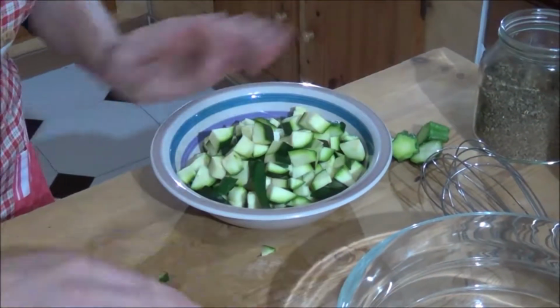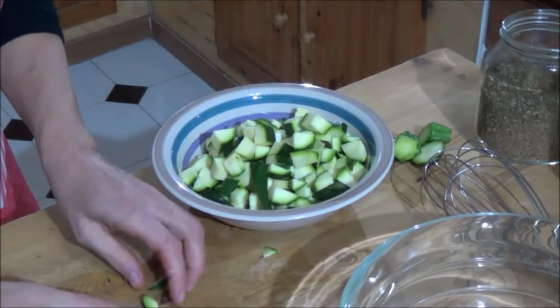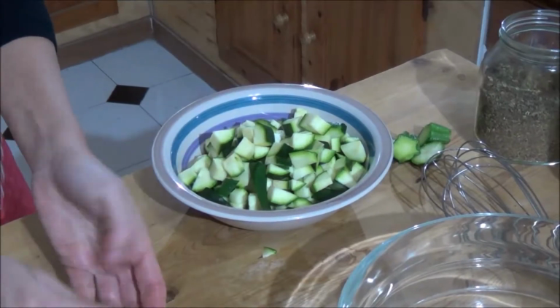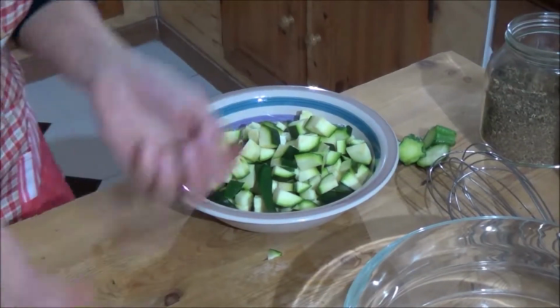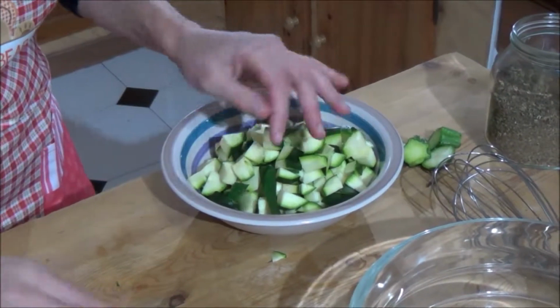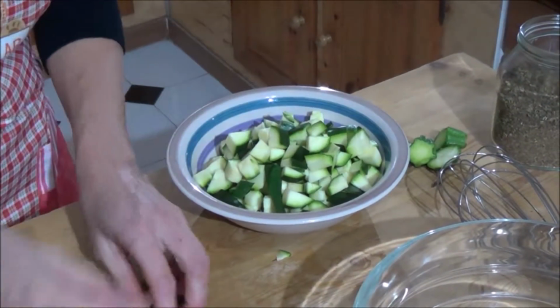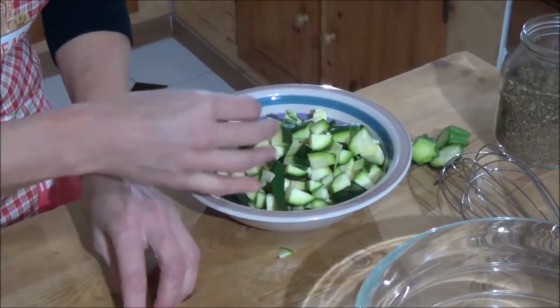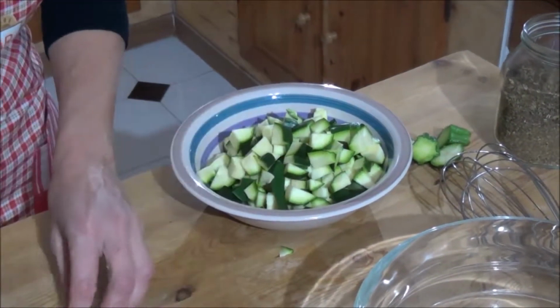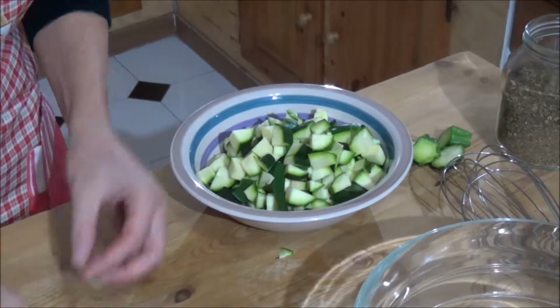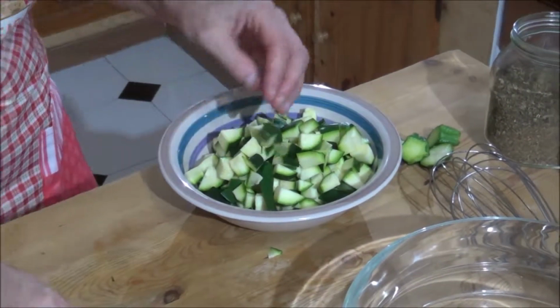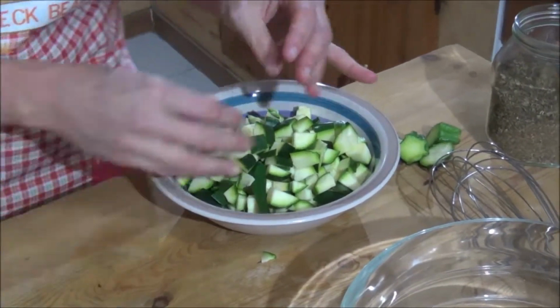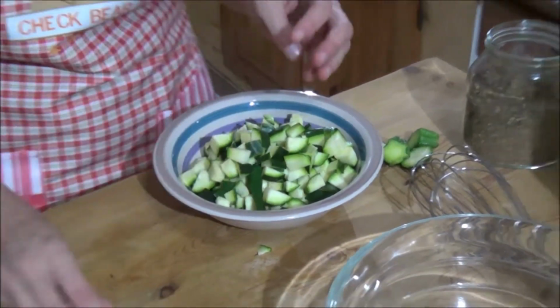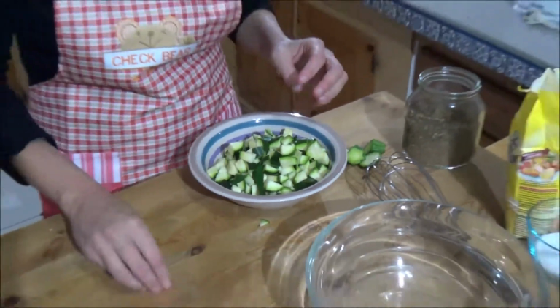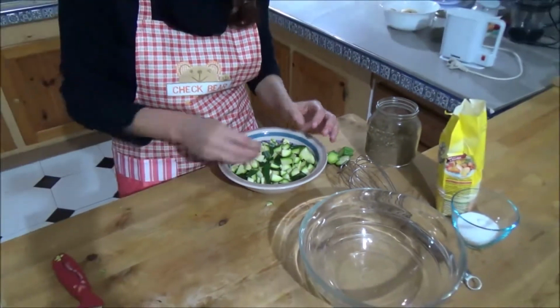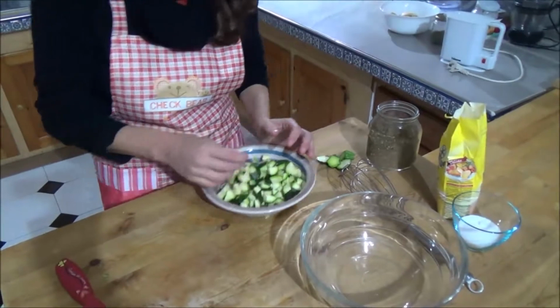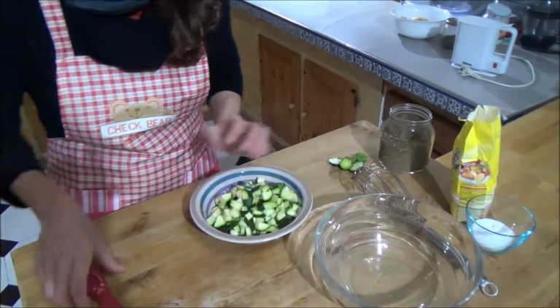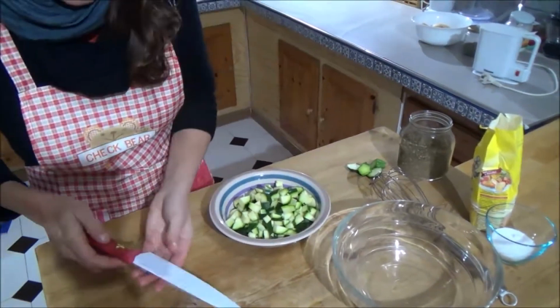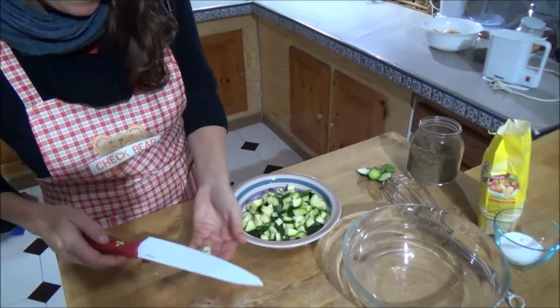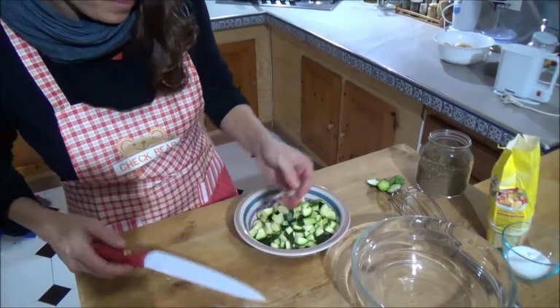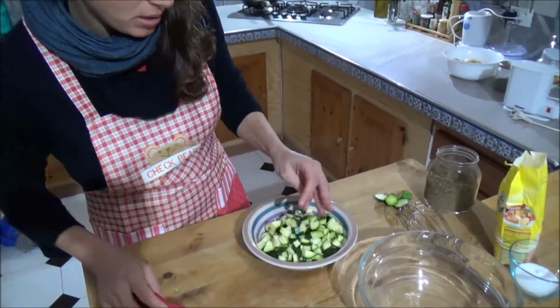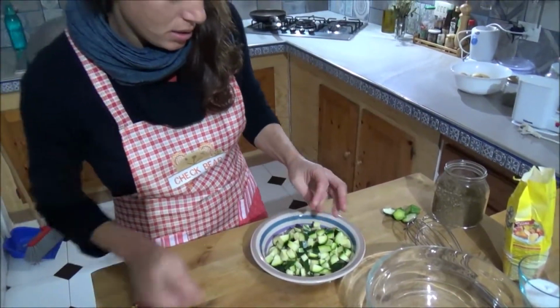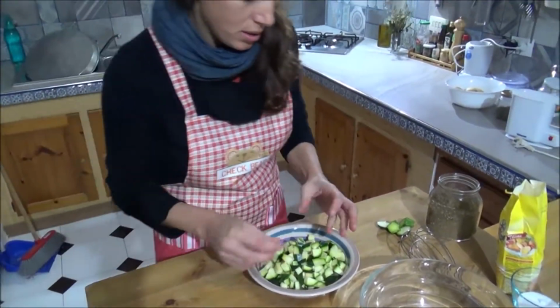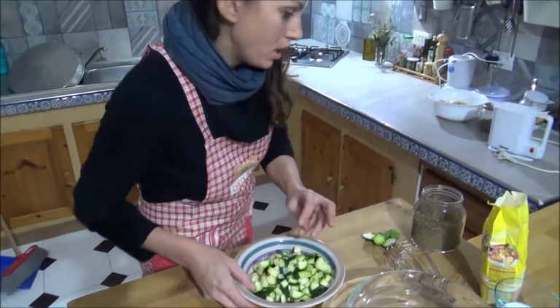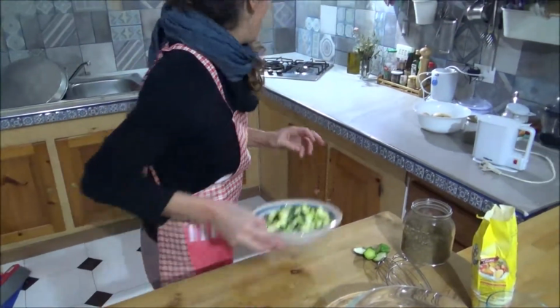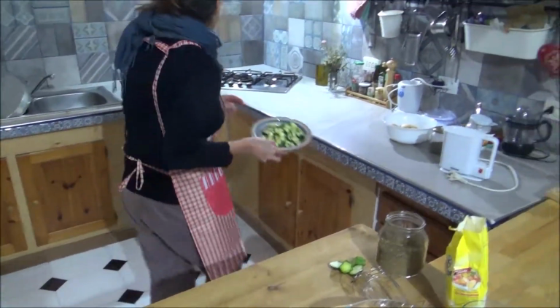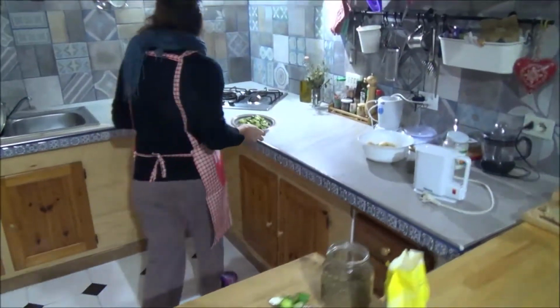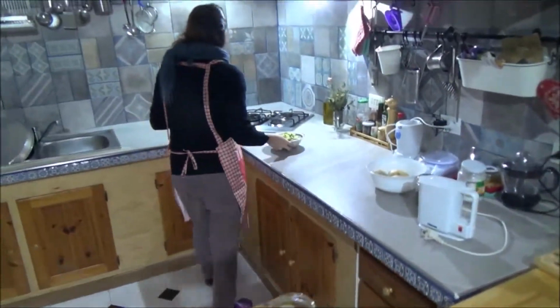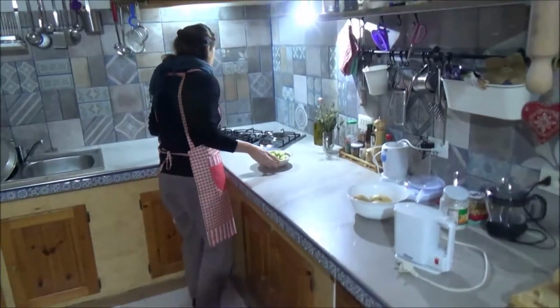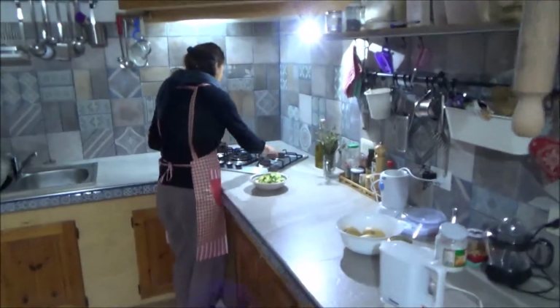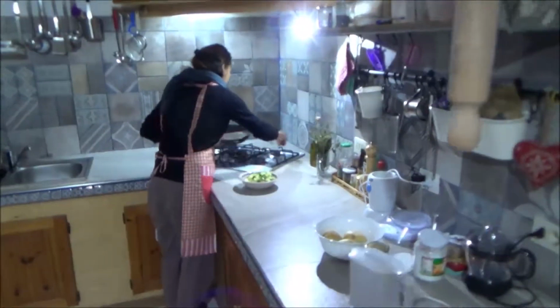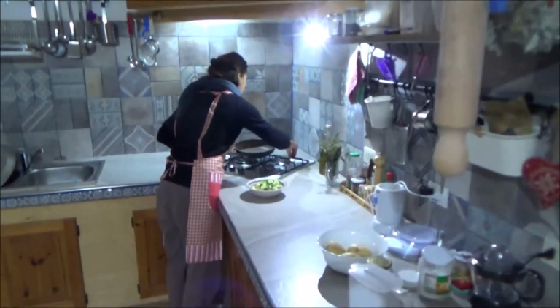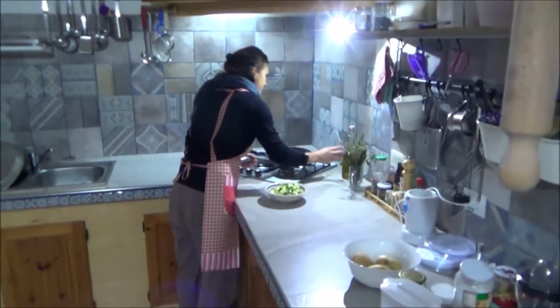So now I will cook it in a pan, just a few minutes. We do it.